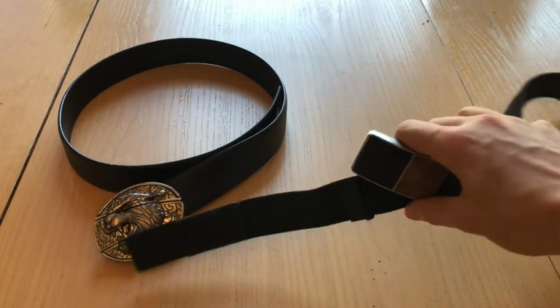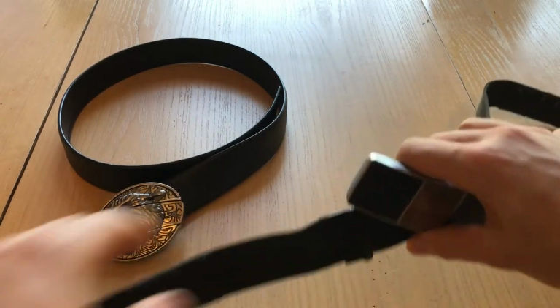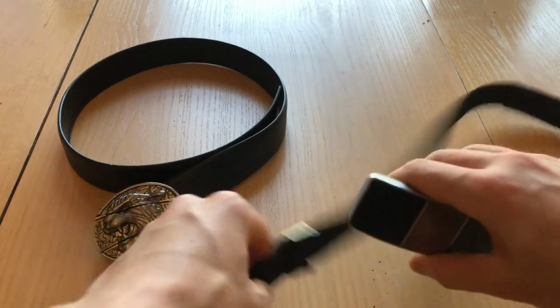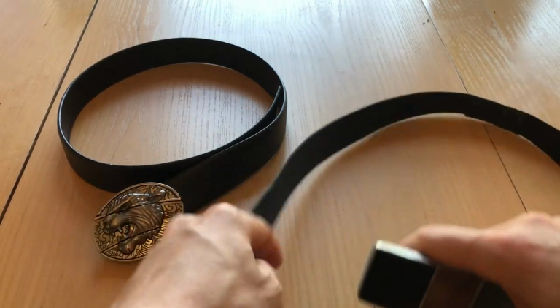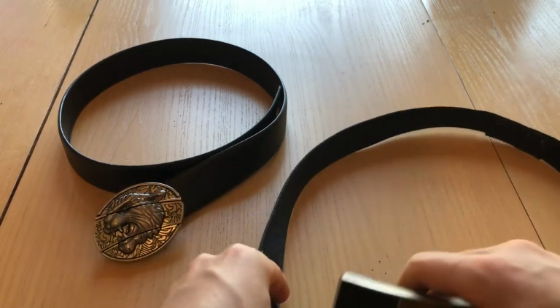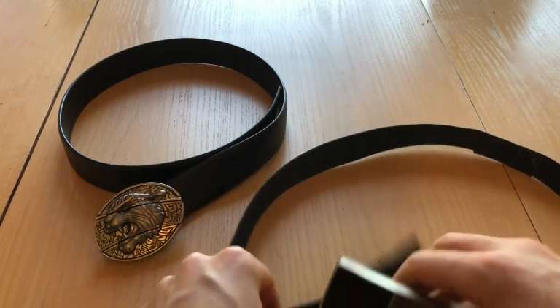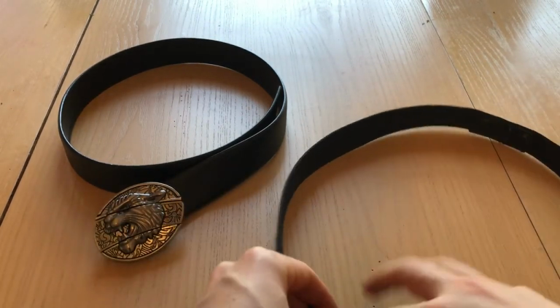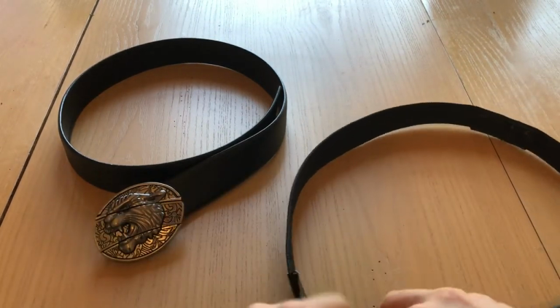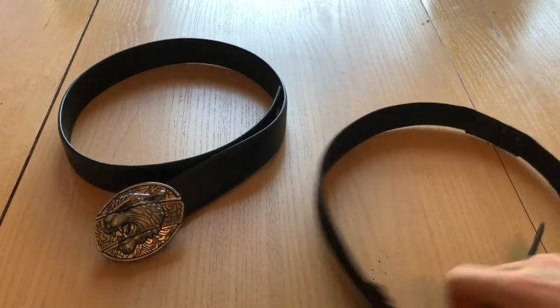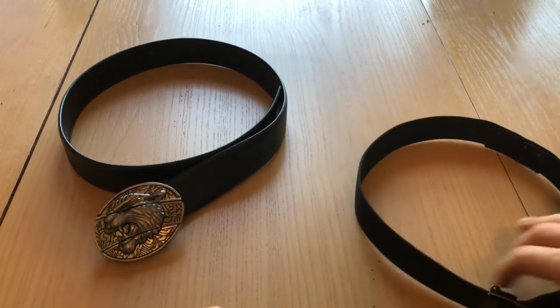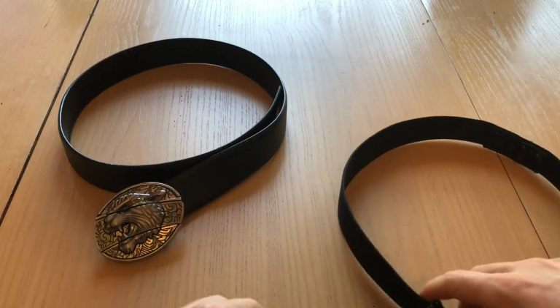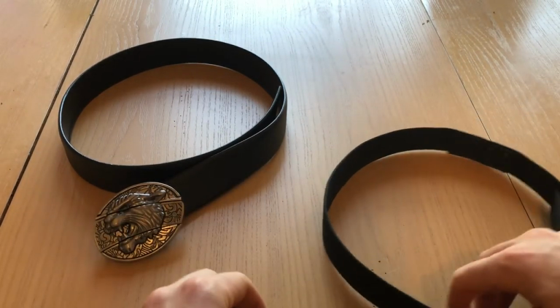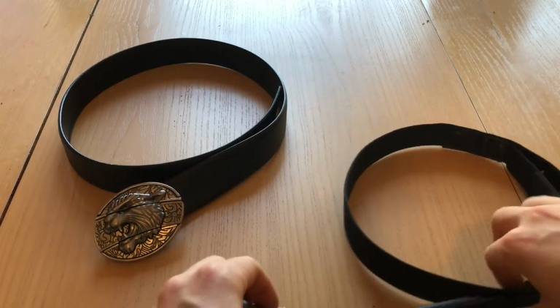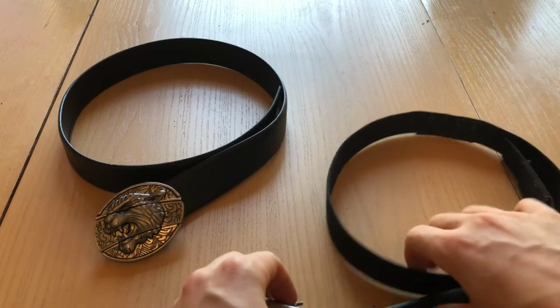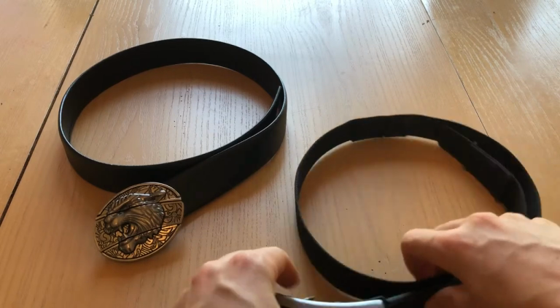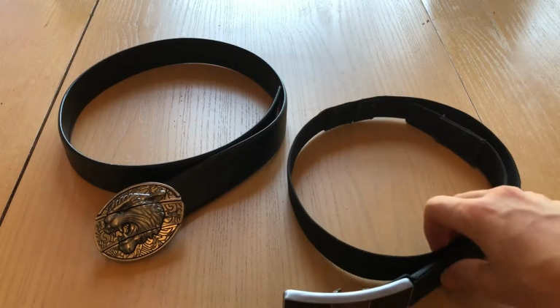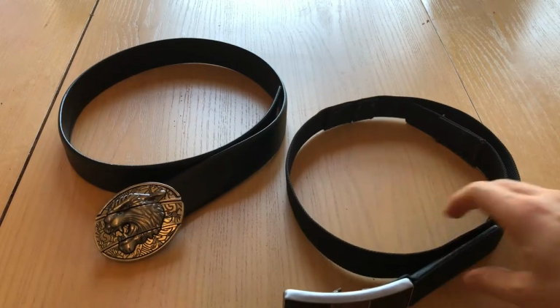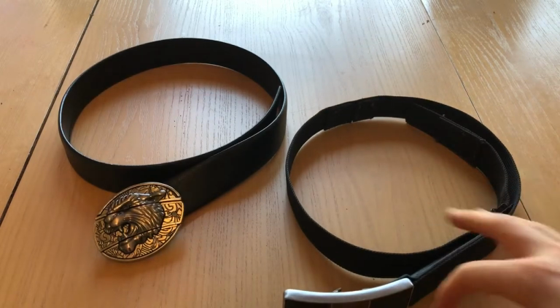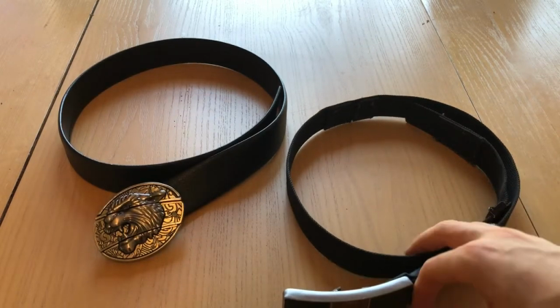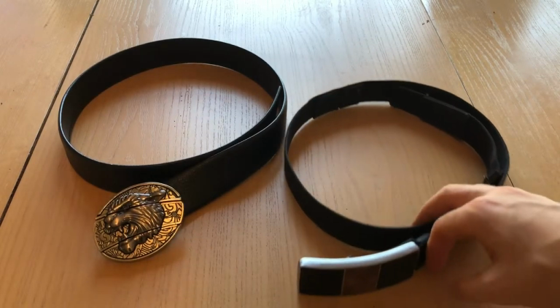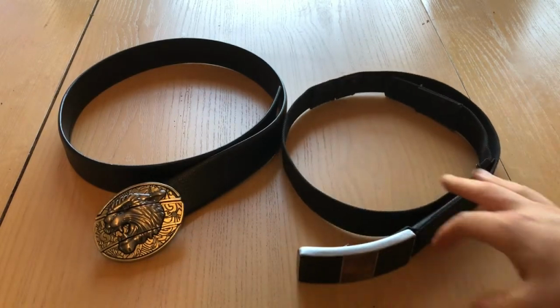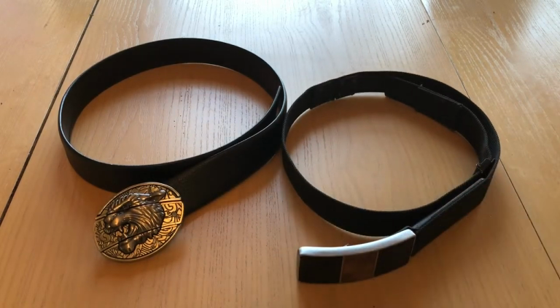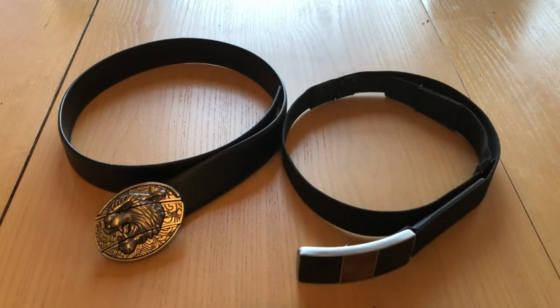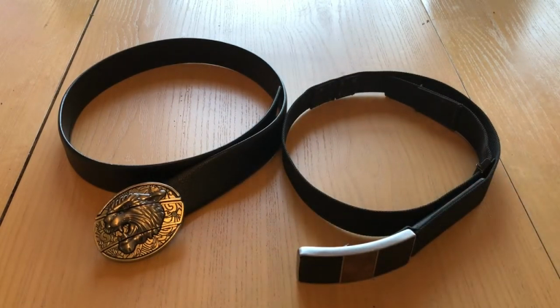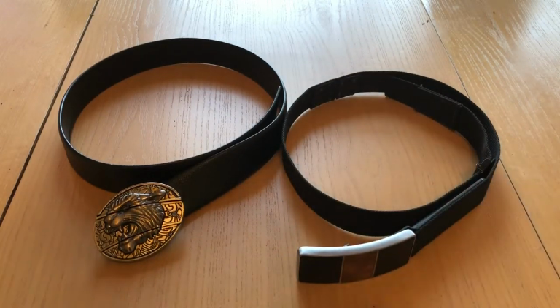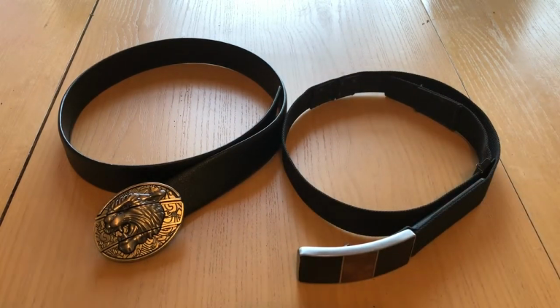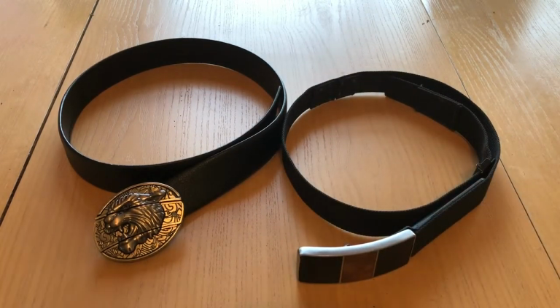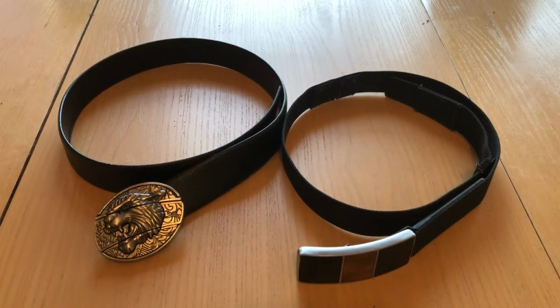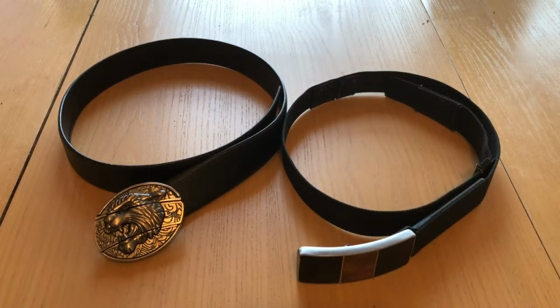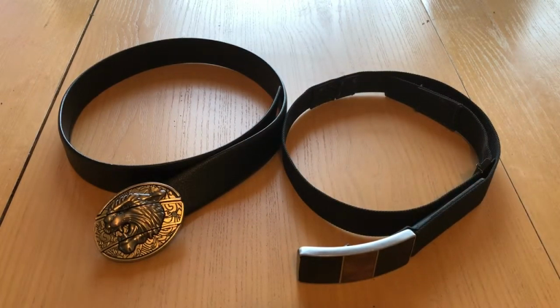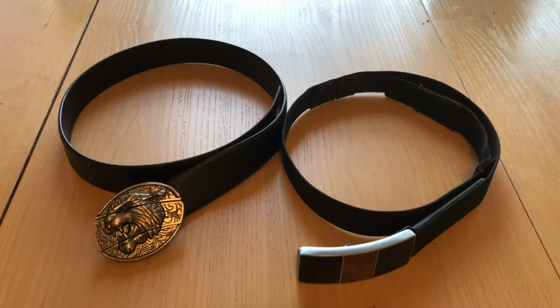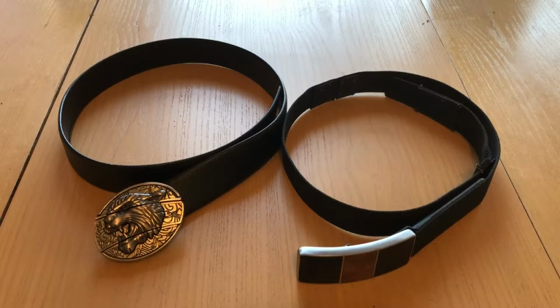It's faster even for me than my tactical pen often. It's way faster than a traditional folding knife, particularly one that would require two hands.